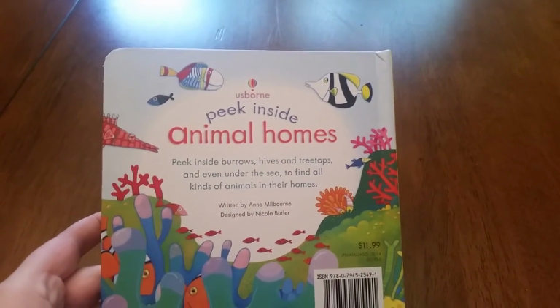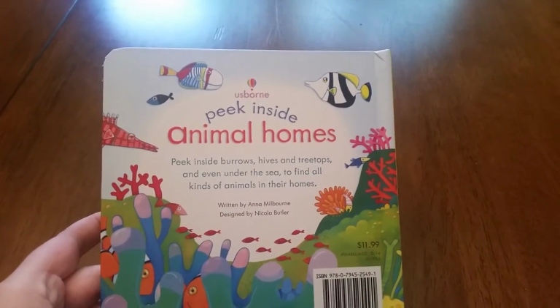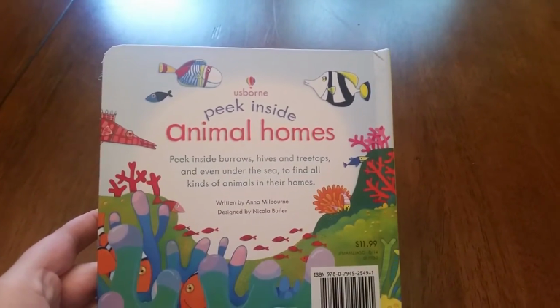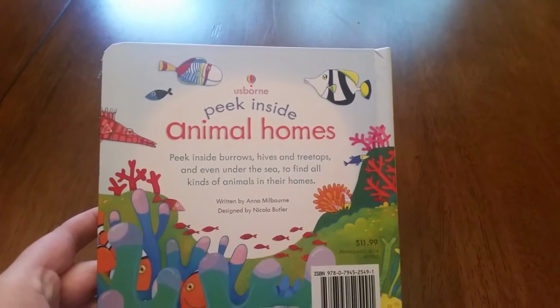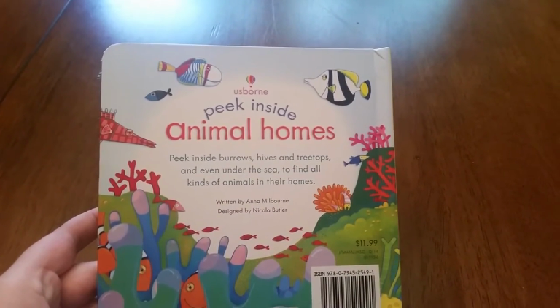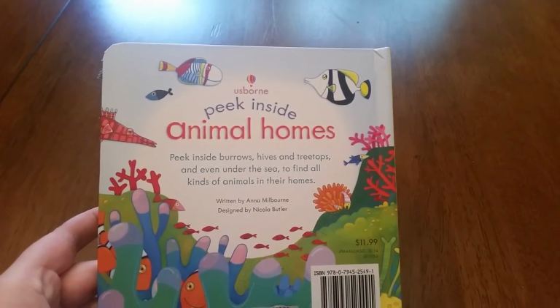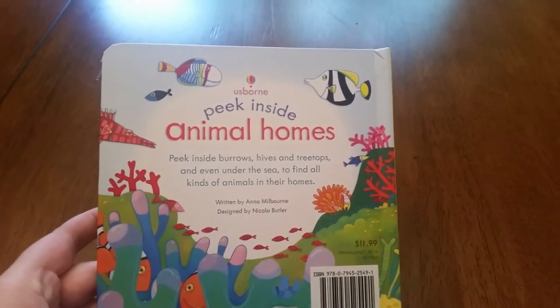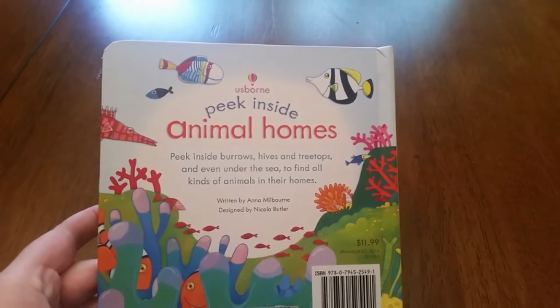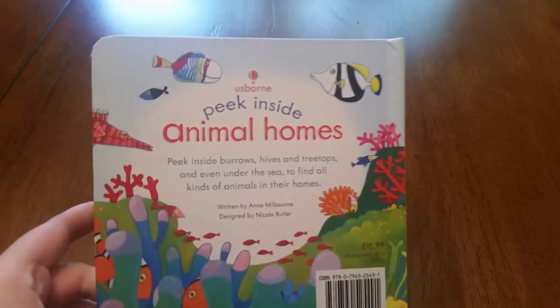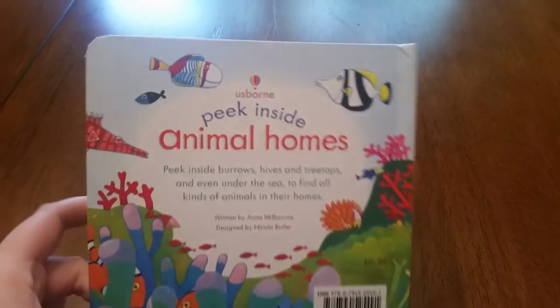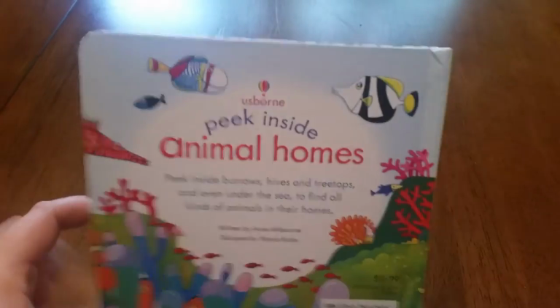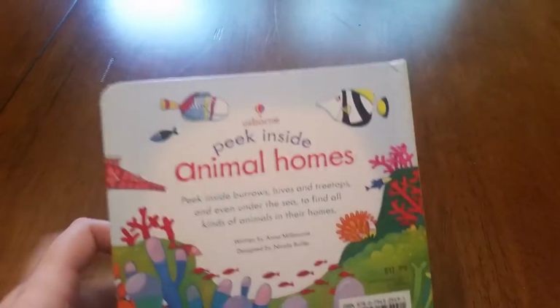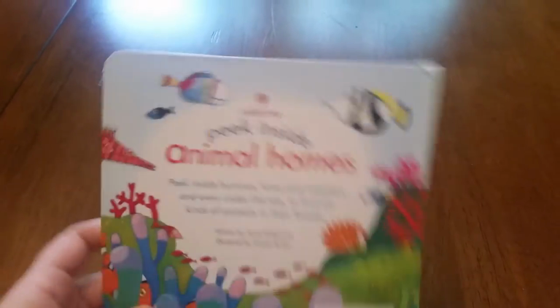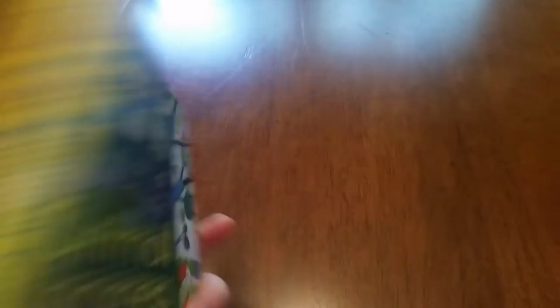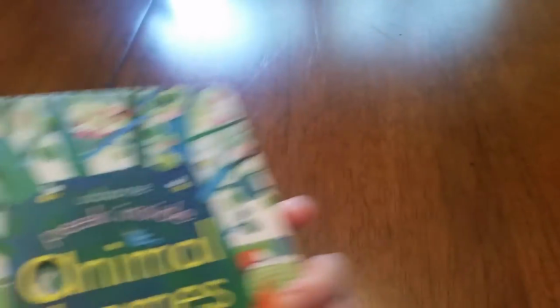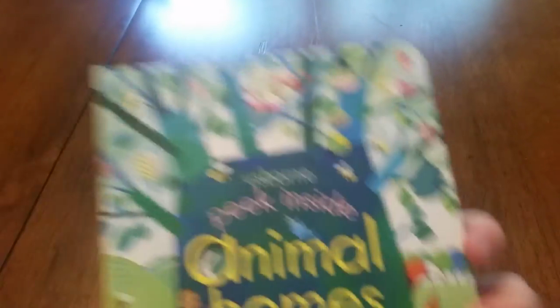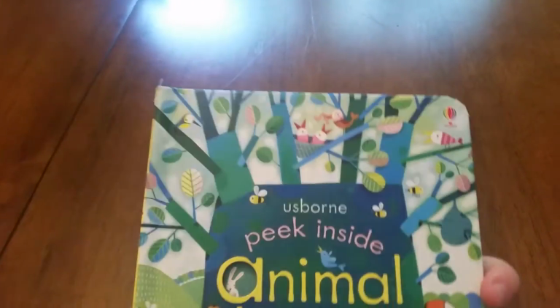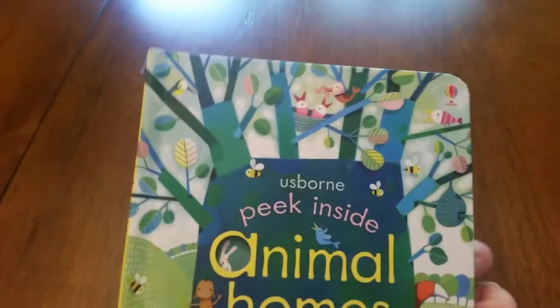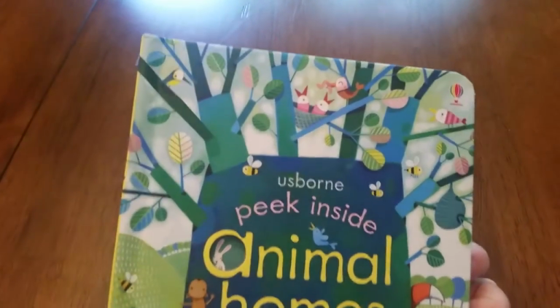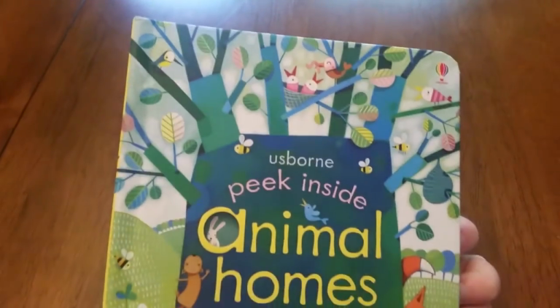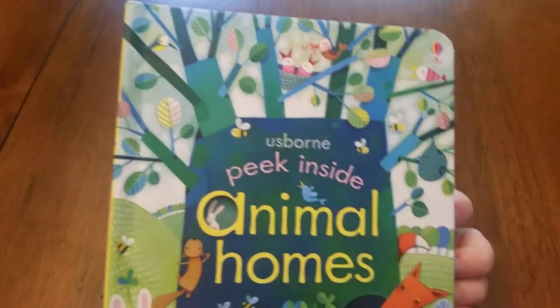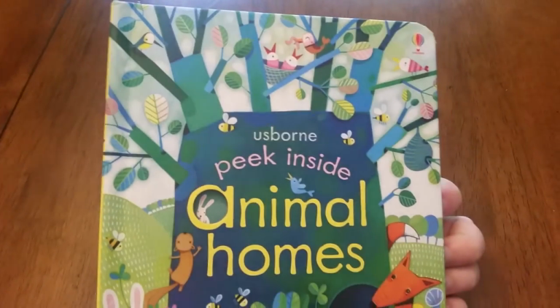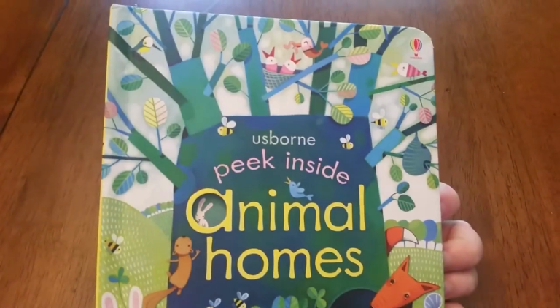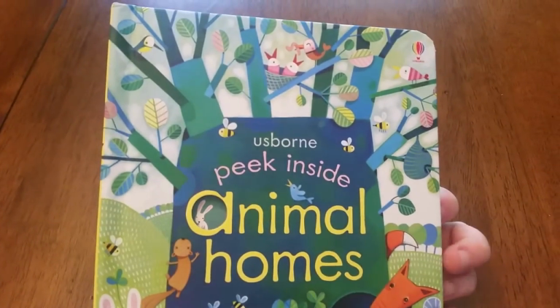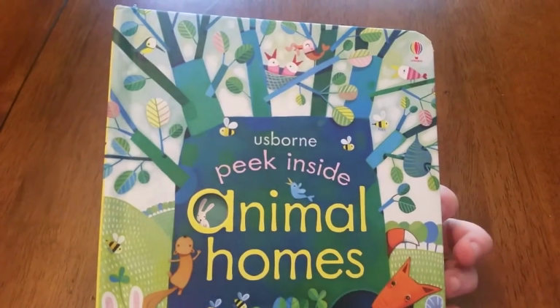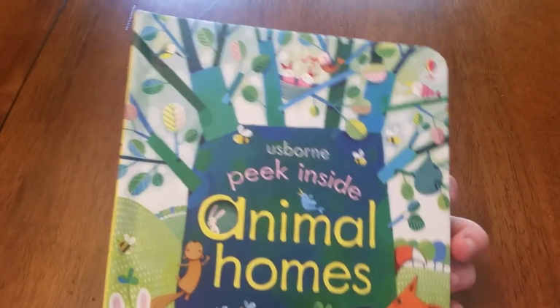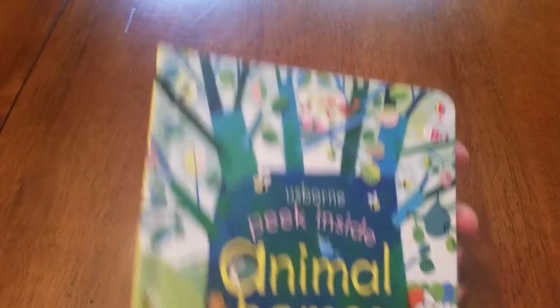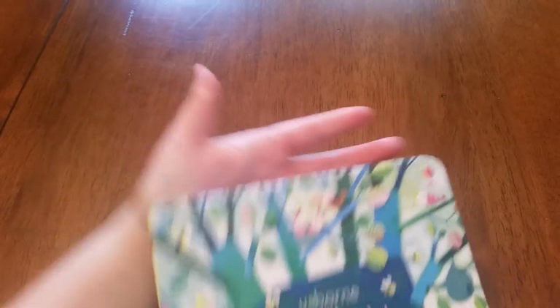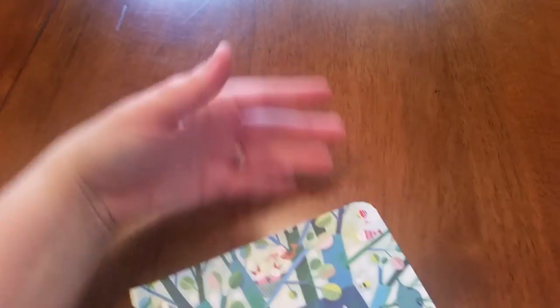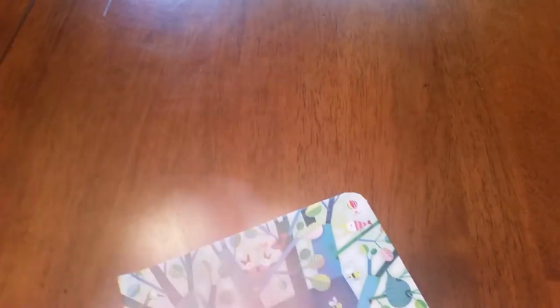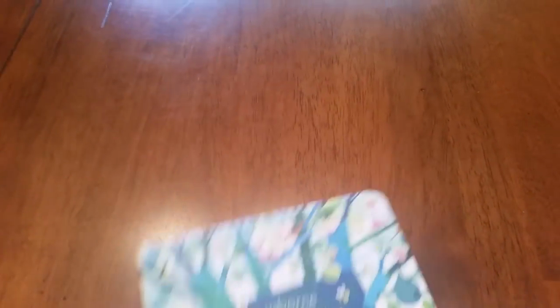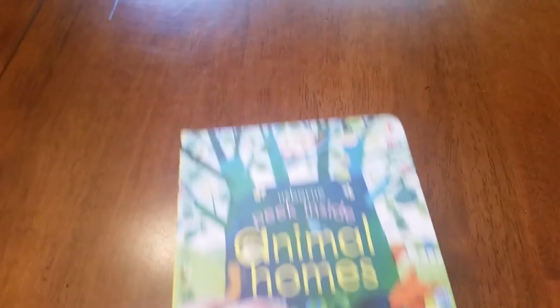But these Peek Inside books, they're so cute — $11.99. We also have a full set of all the Peek Inside books for just over $50.